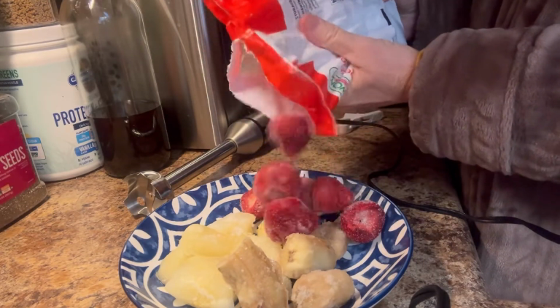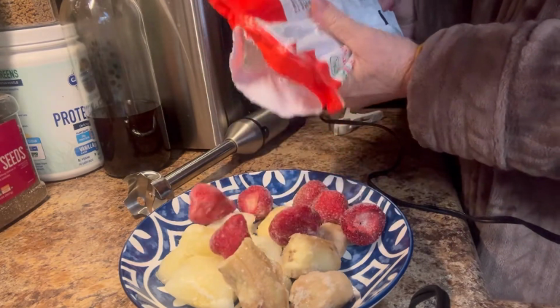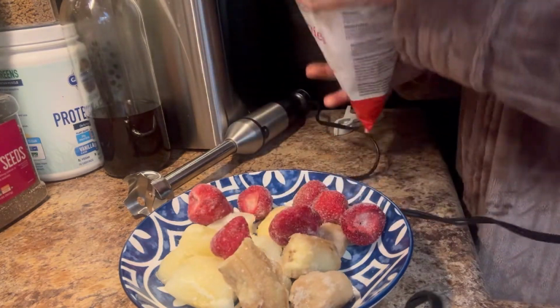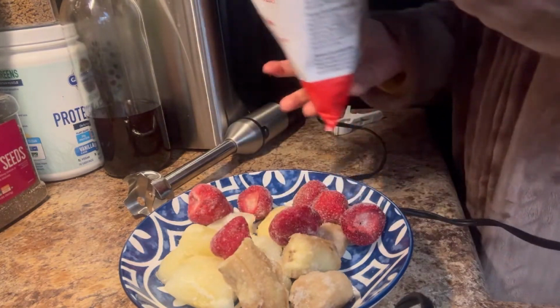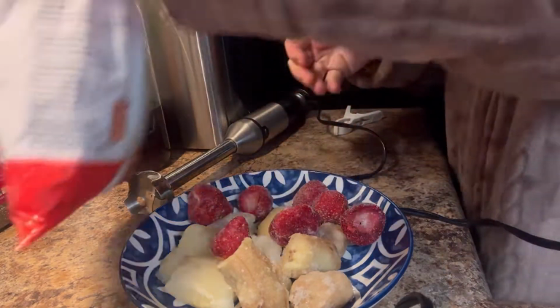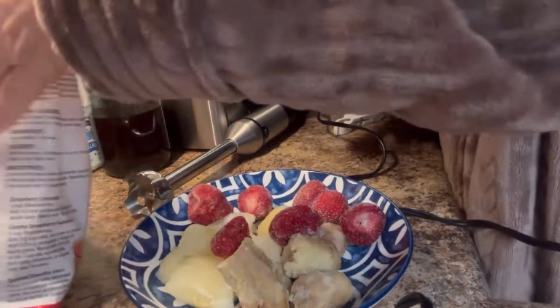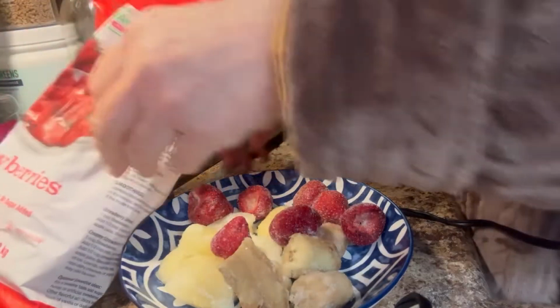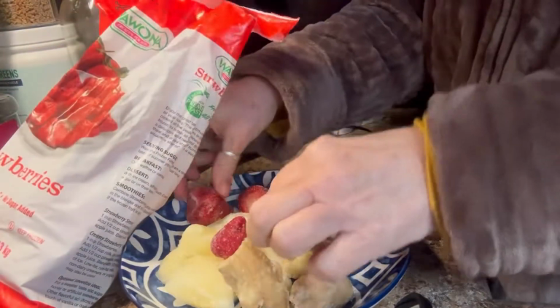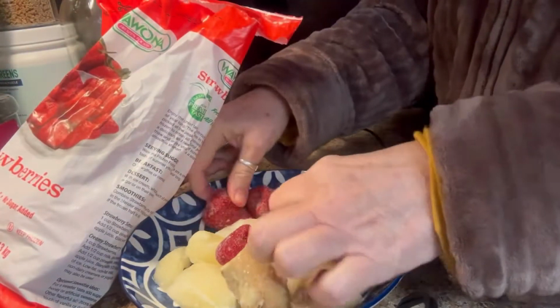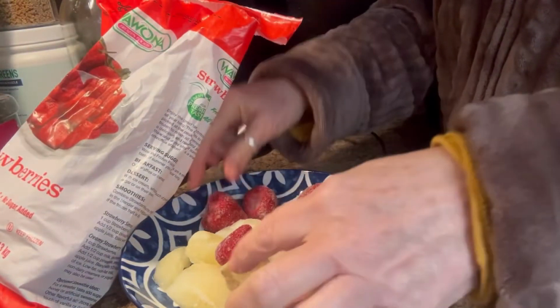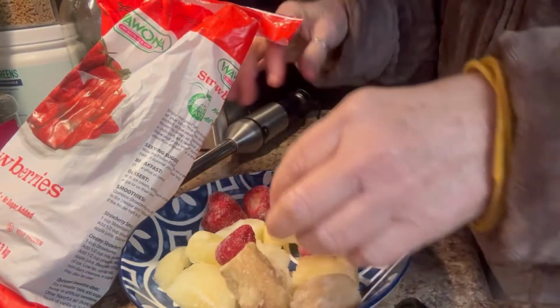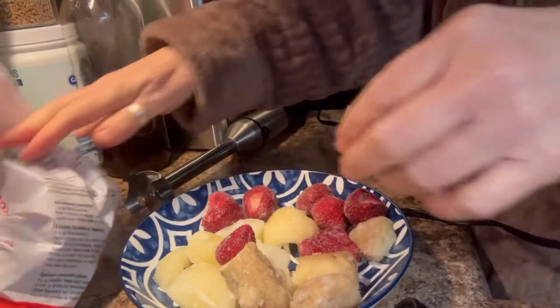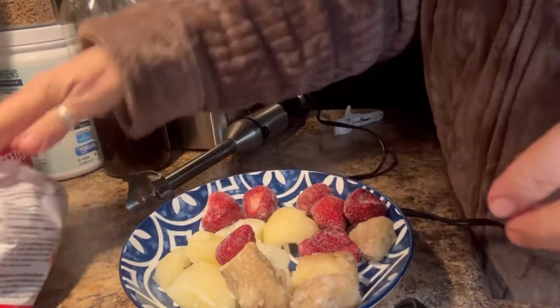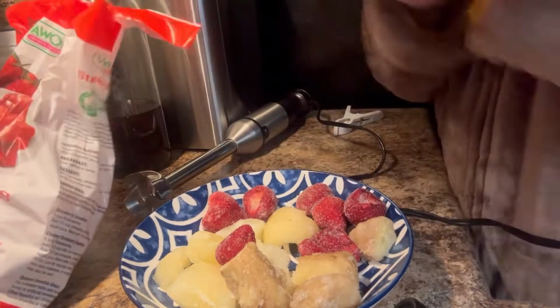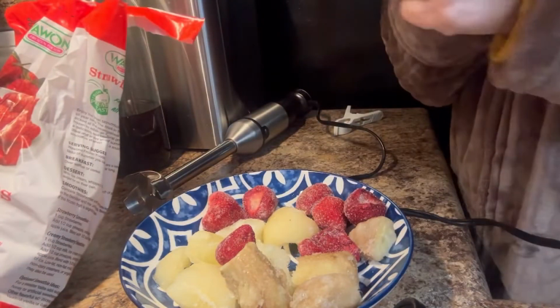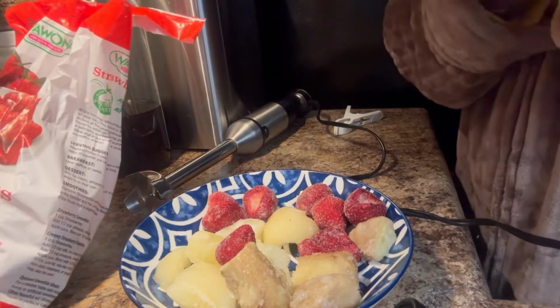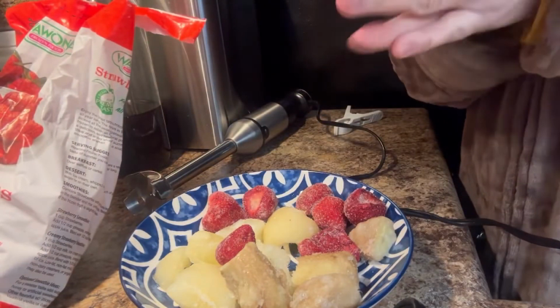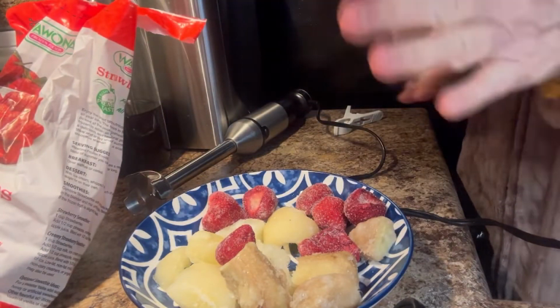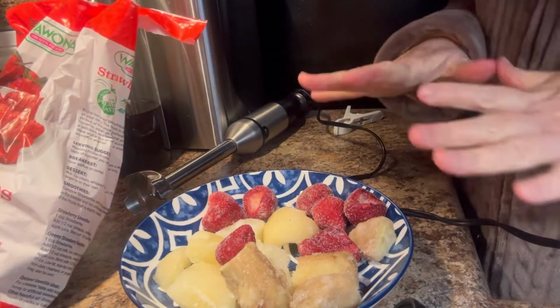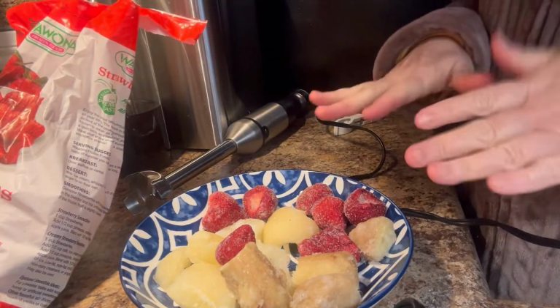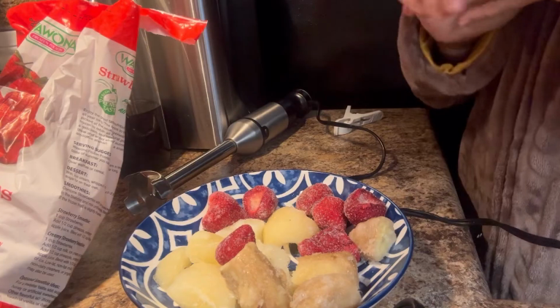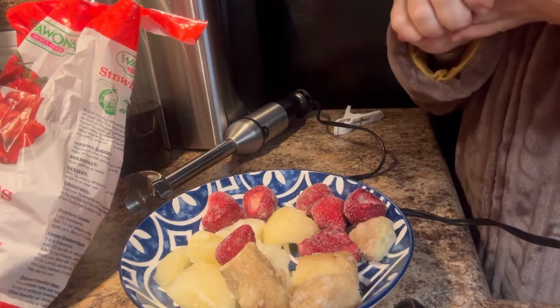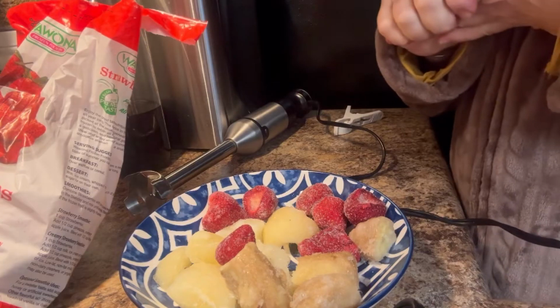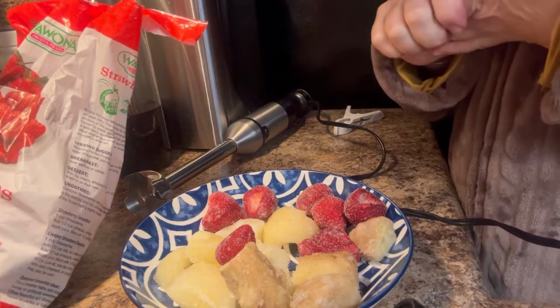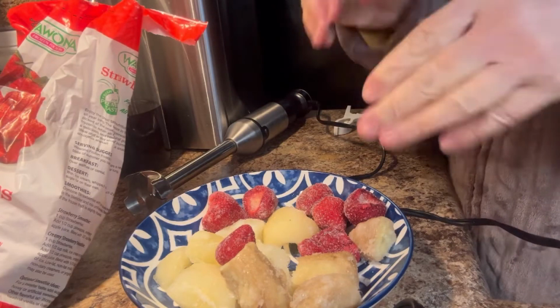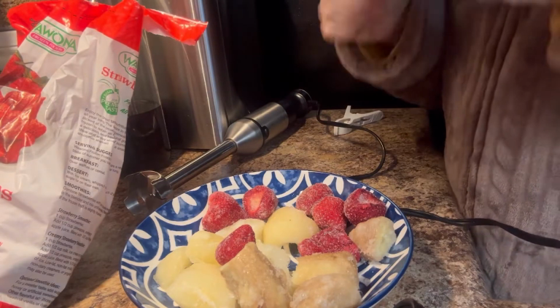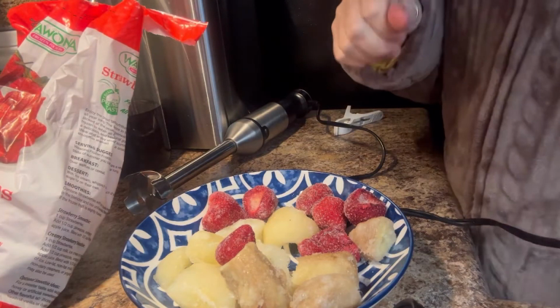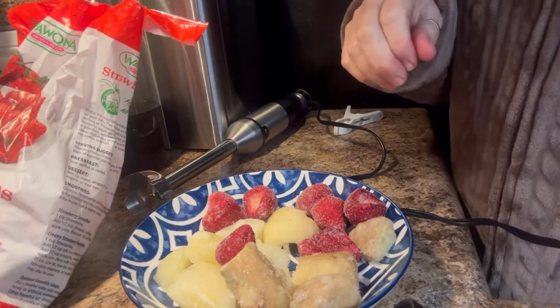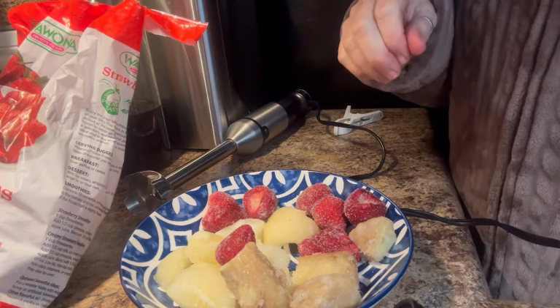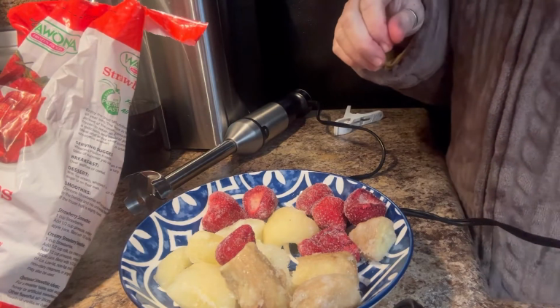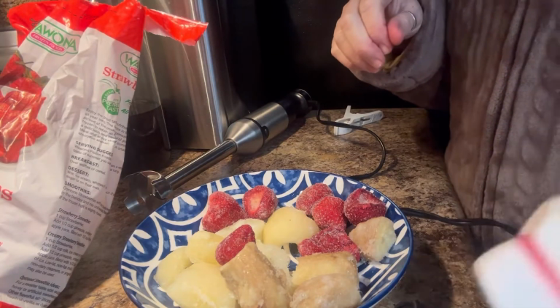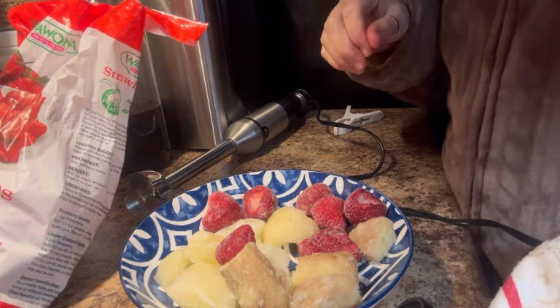So now I've got some strawberries and I'm going to let this soften up a little bit and then I'm going to come back and mix it up and show y'all what I'm doing.